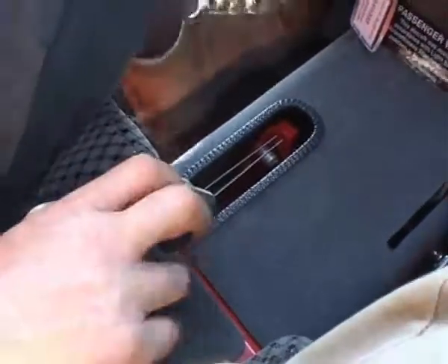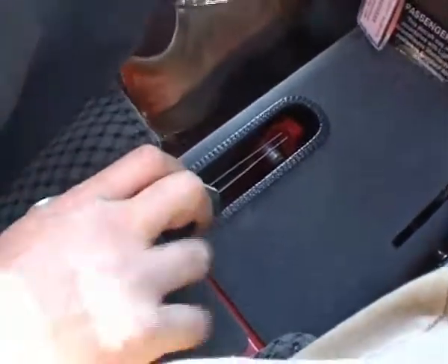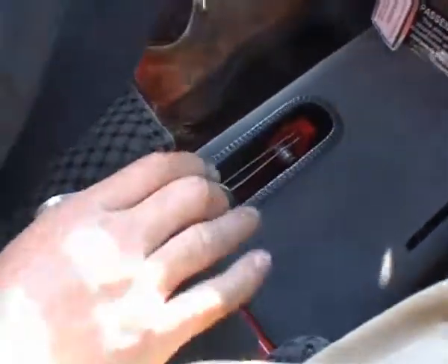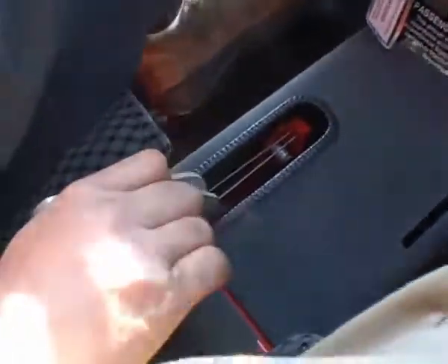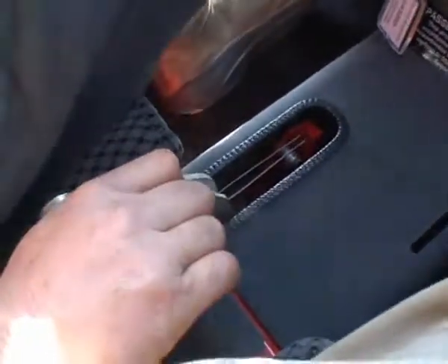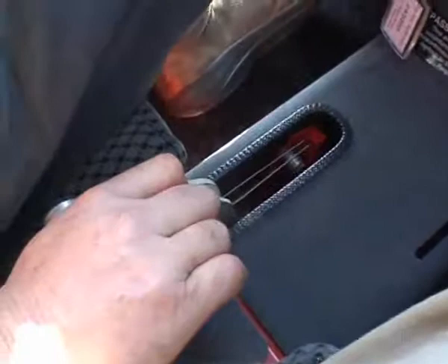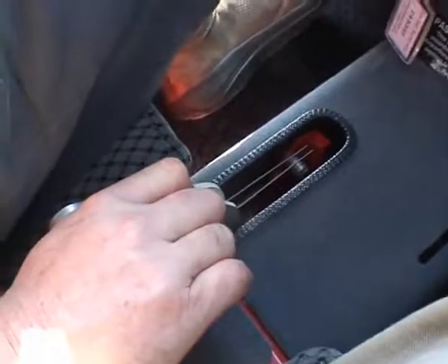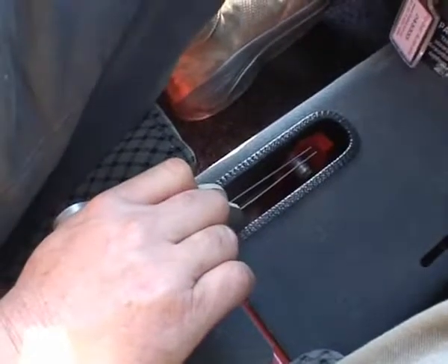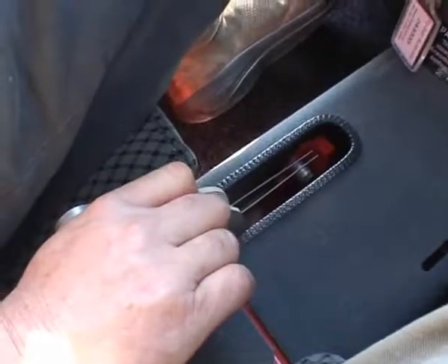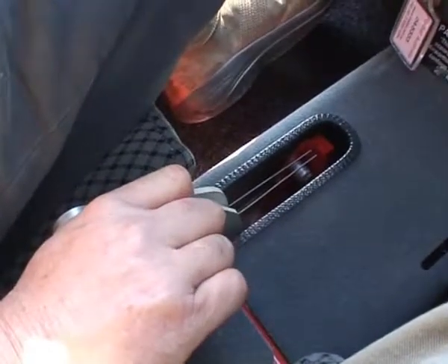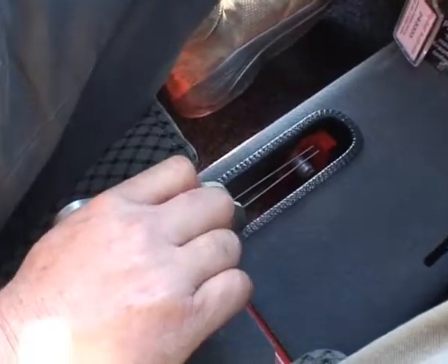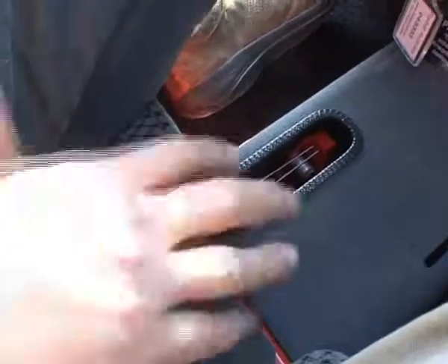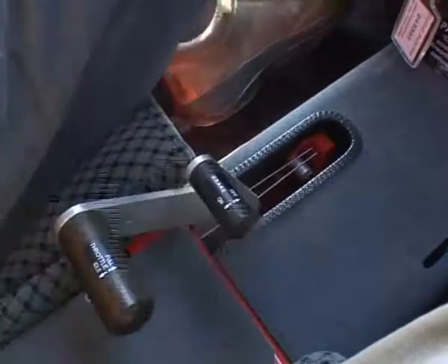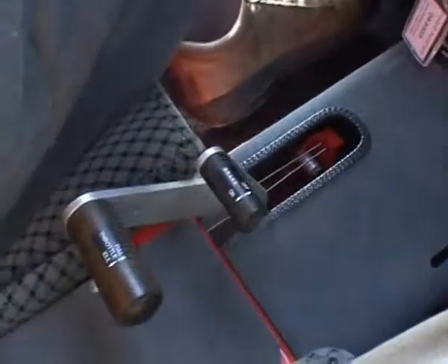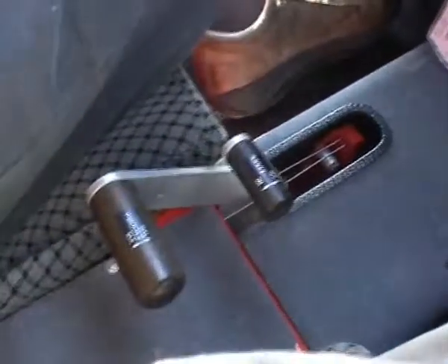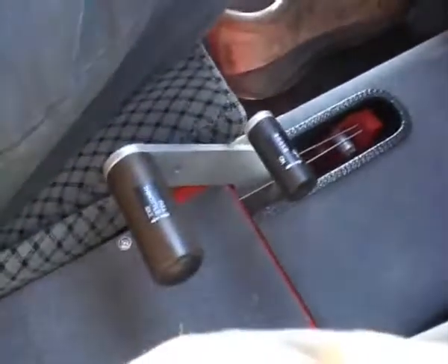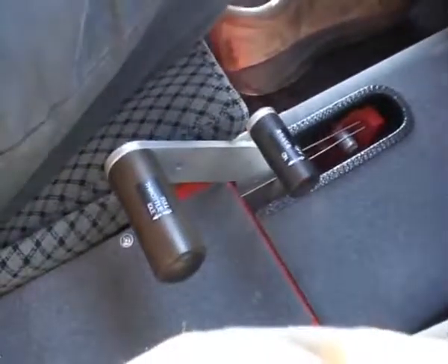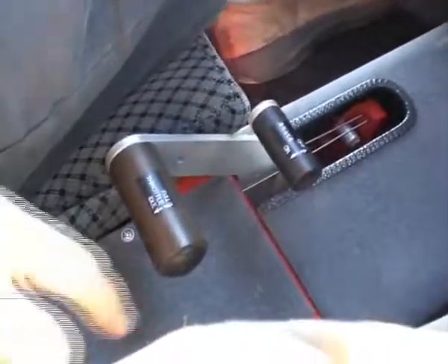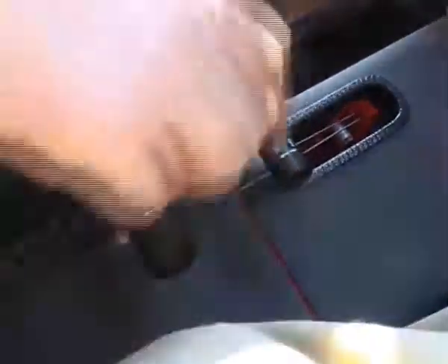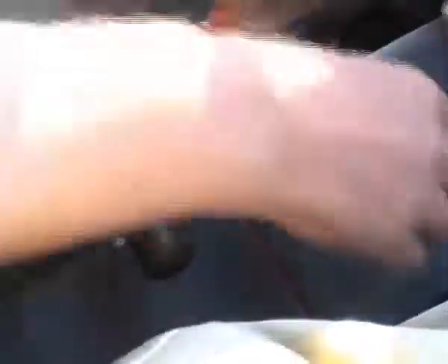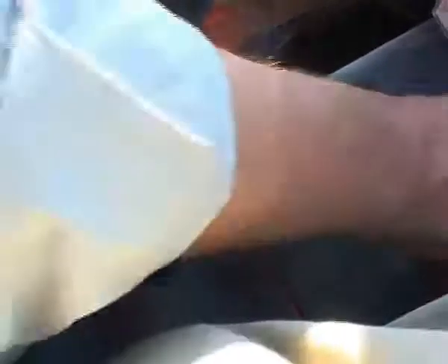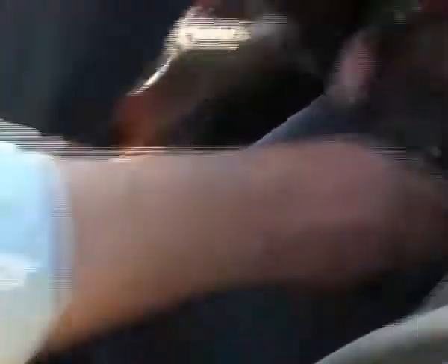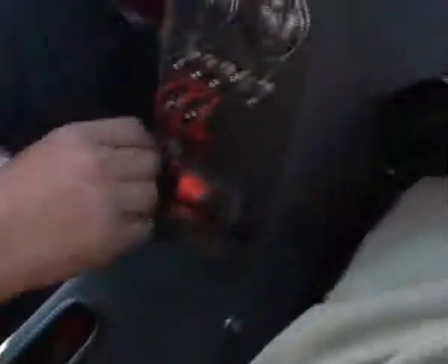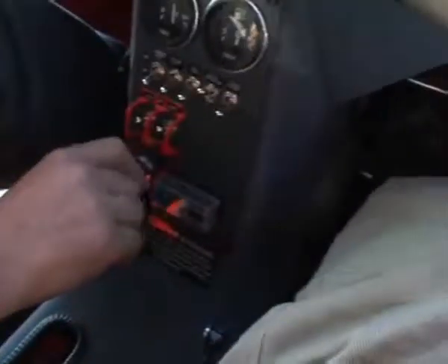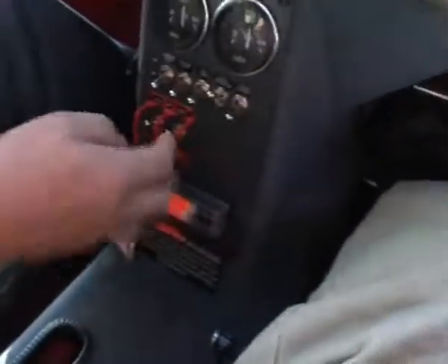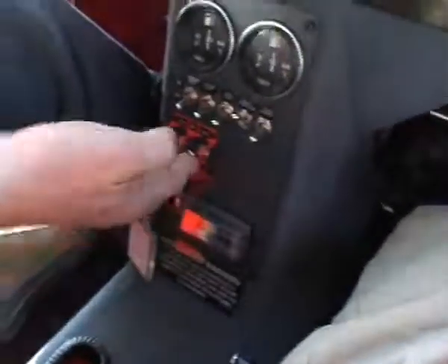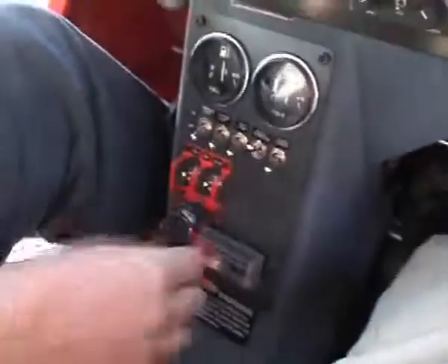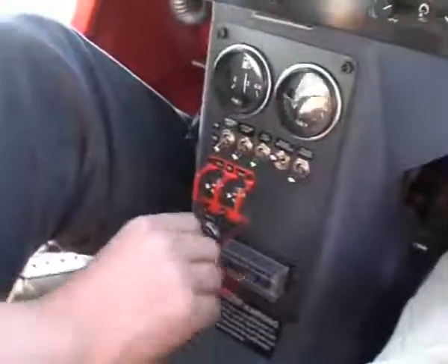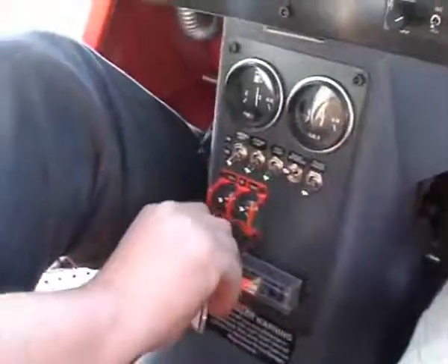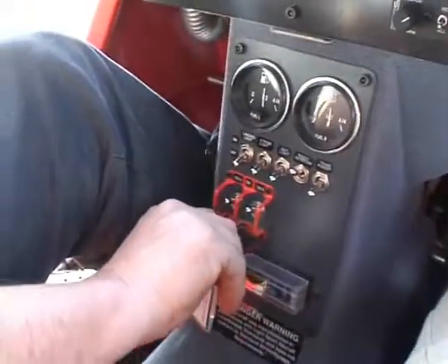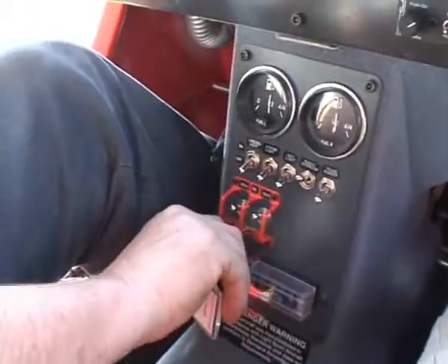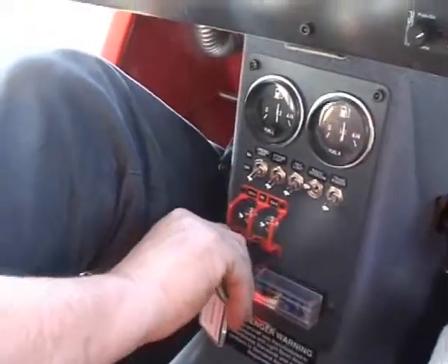You apply pressure to the throttle lever and then swivel the park brake in the usual way into the locked position here. Okay, magnetos on — clear prop!